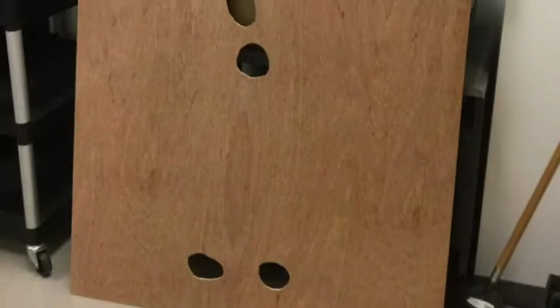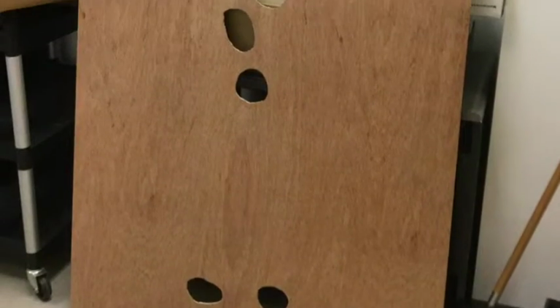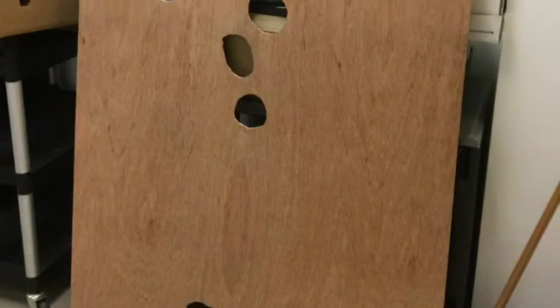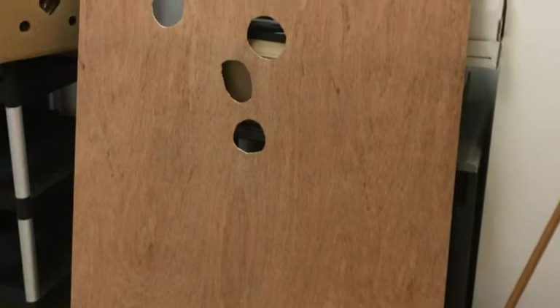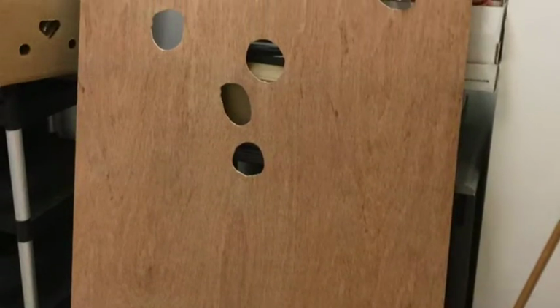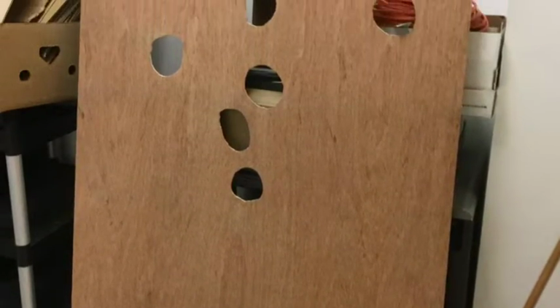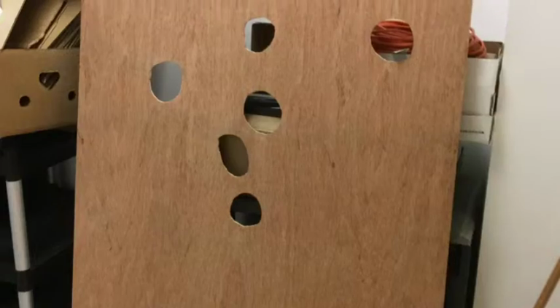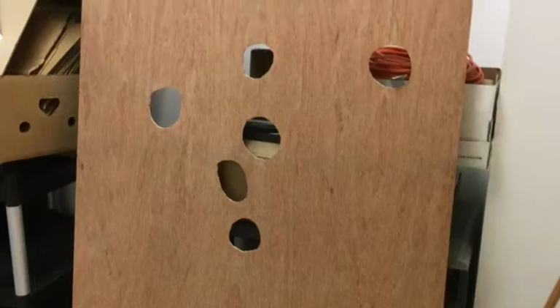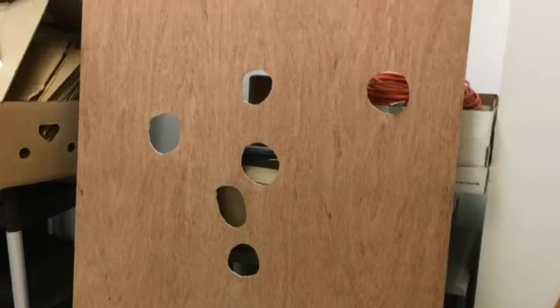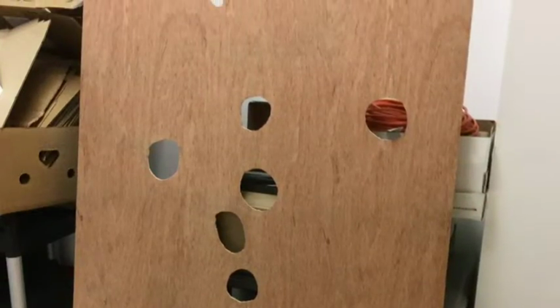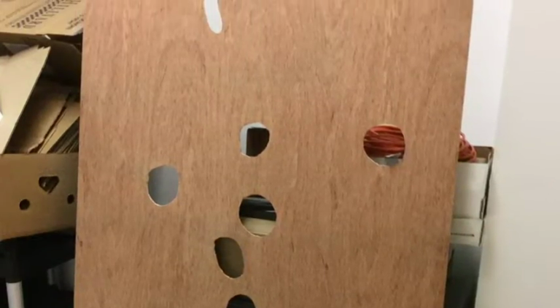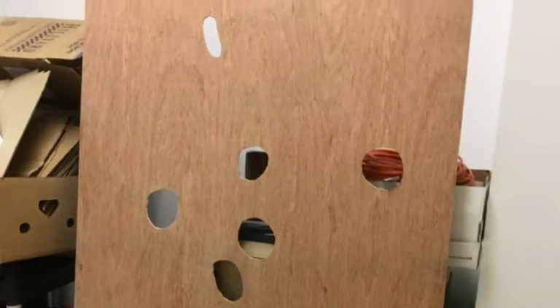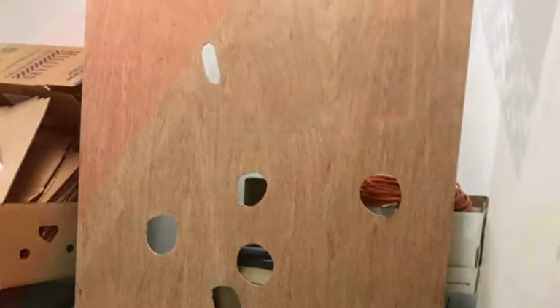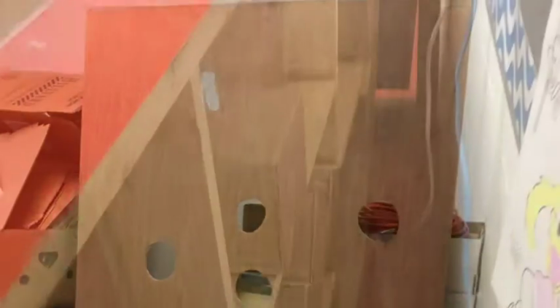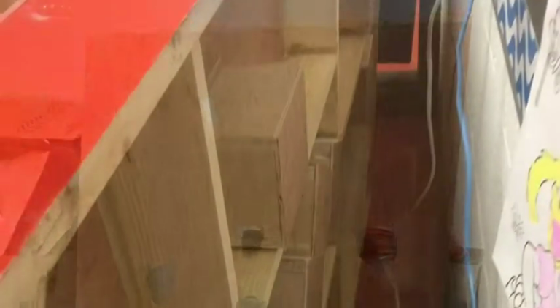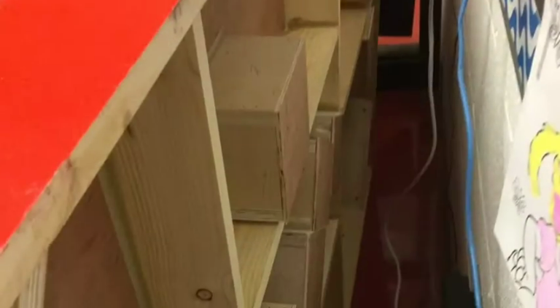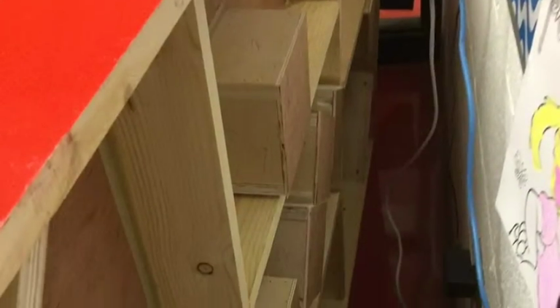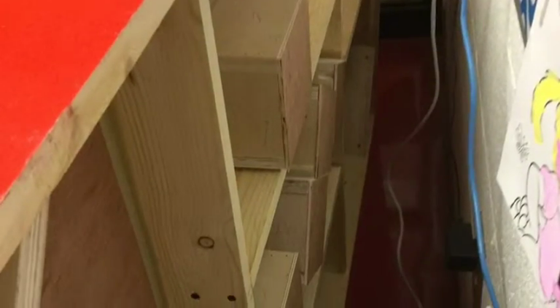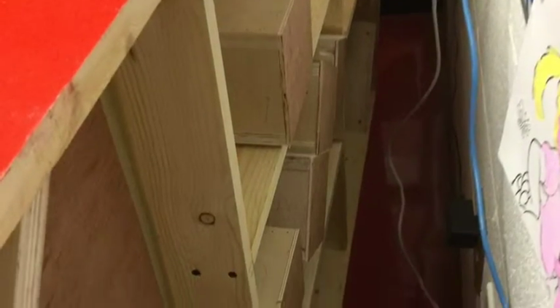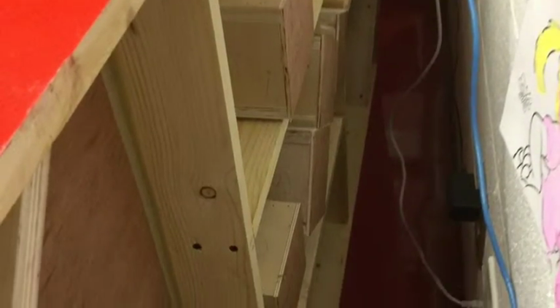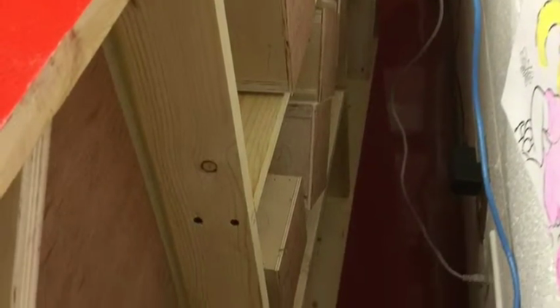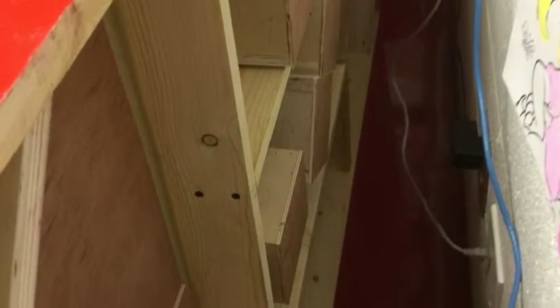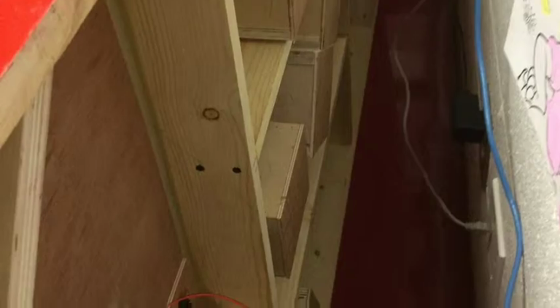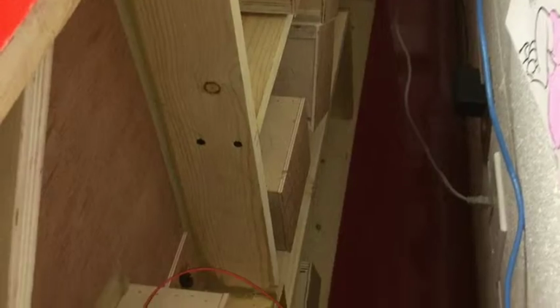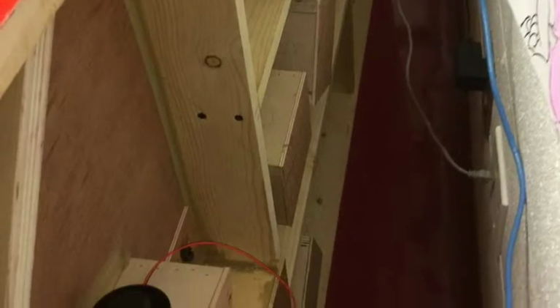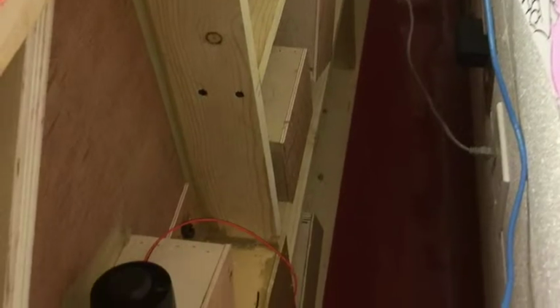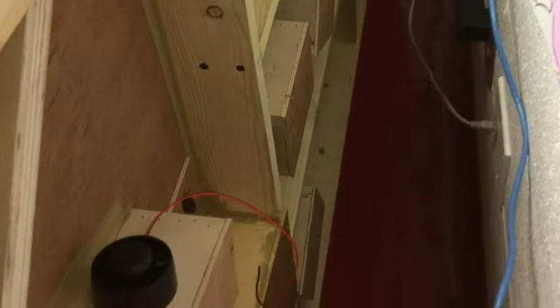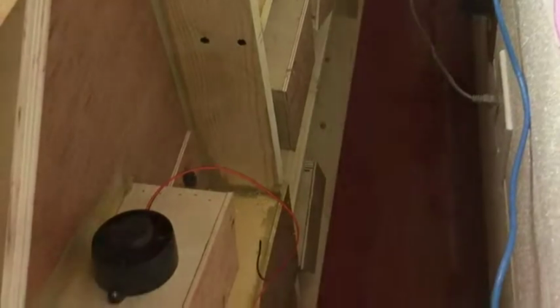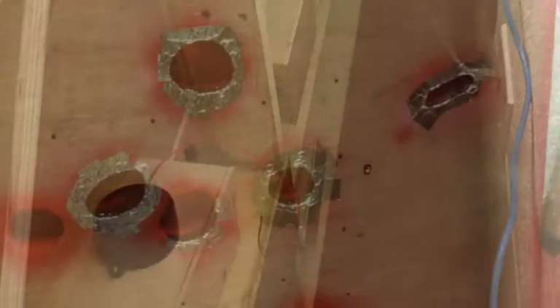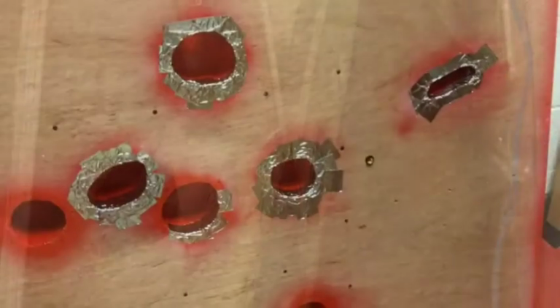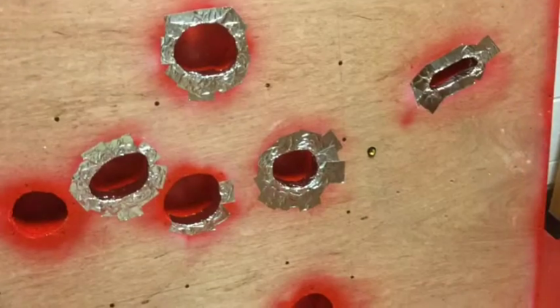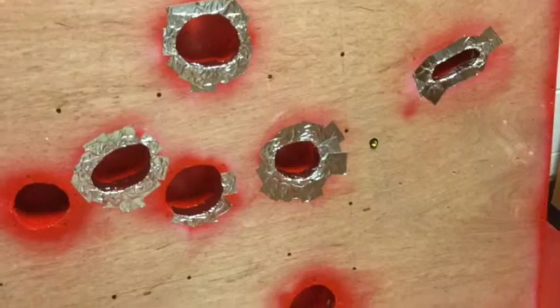Then our maintenance man, Jim, took a piece of plywood and cut out circles to where the tiger would fit on top. Then he made boxes for the playing pieces to sit in and added a battery on the back.